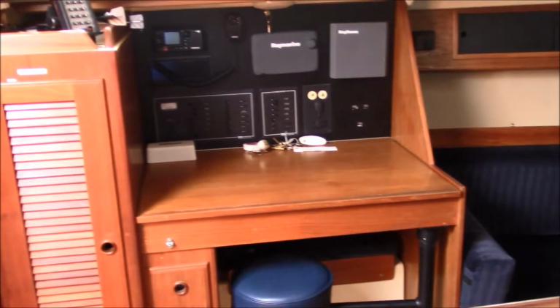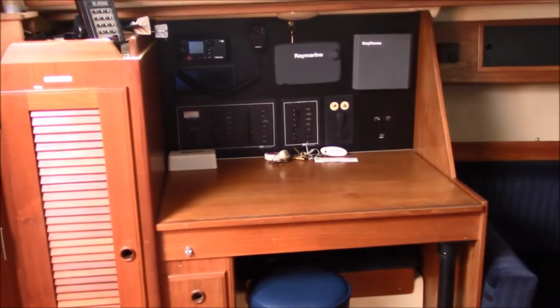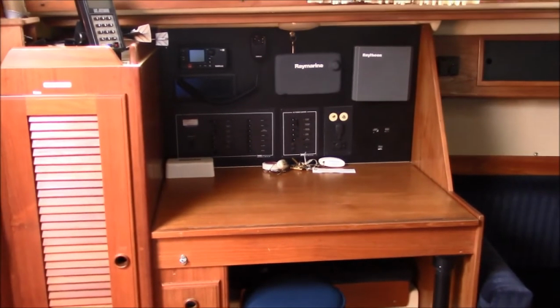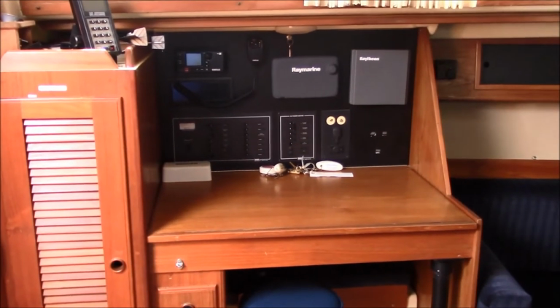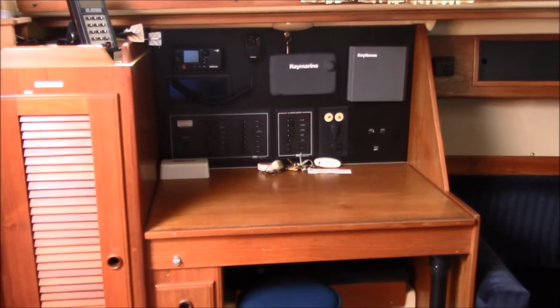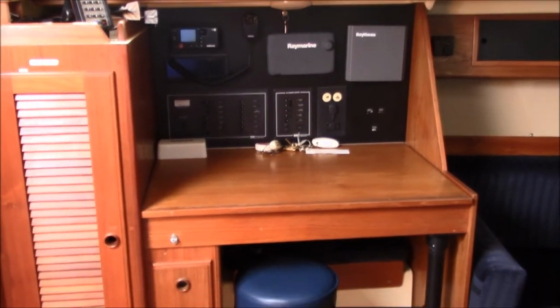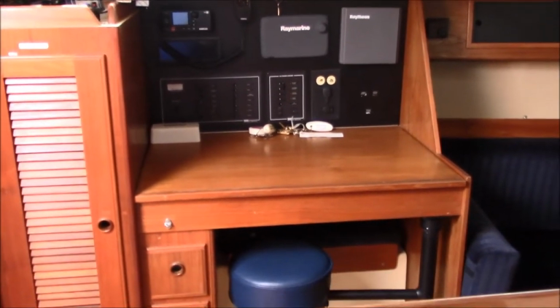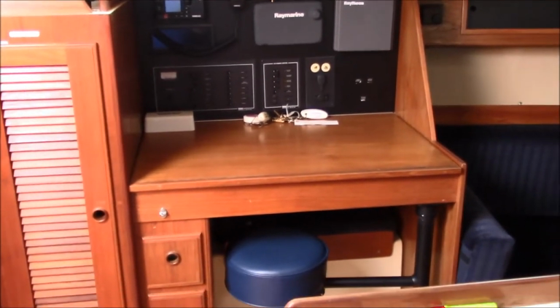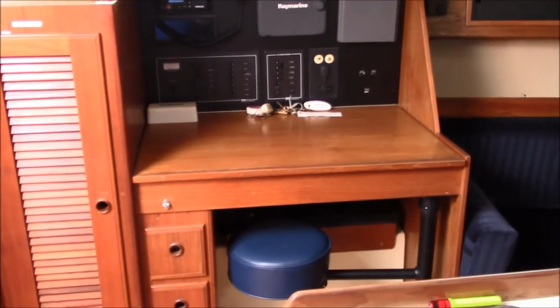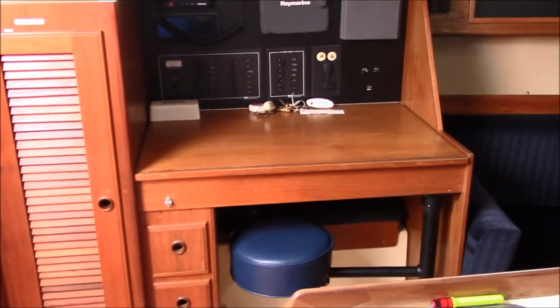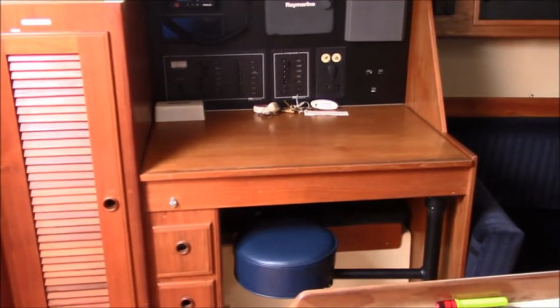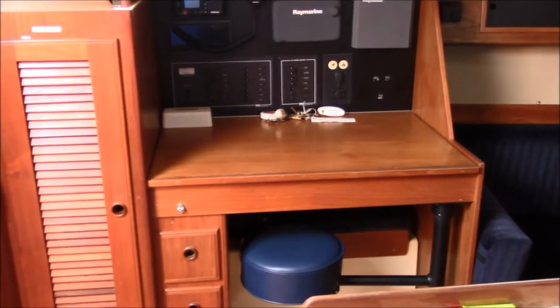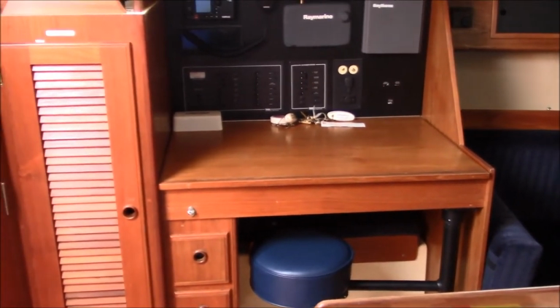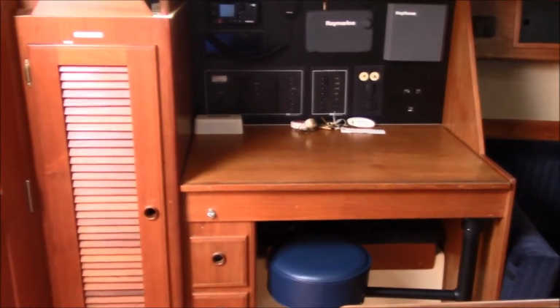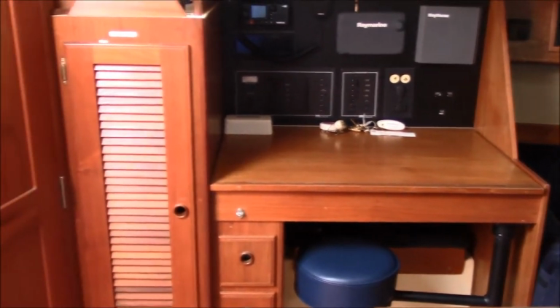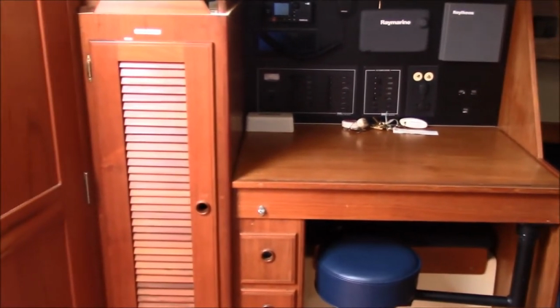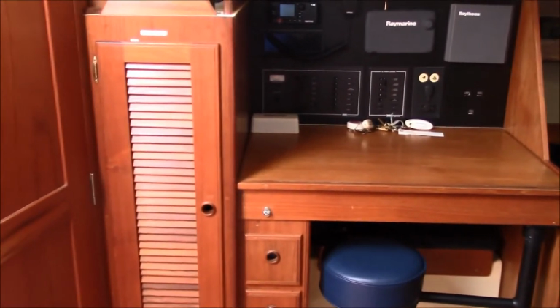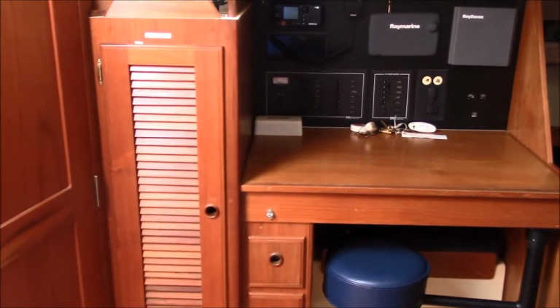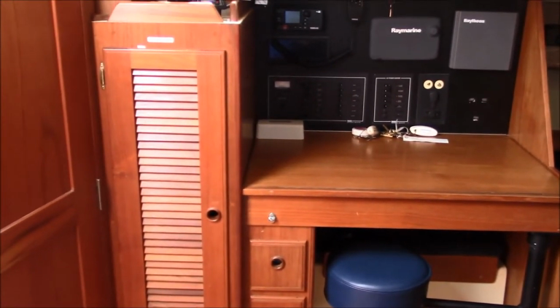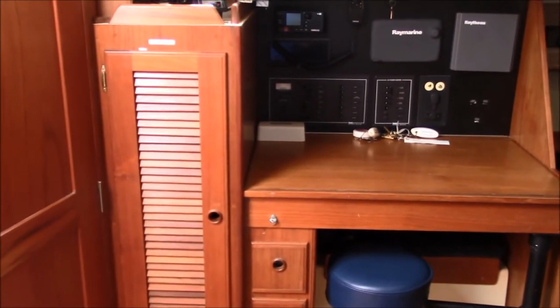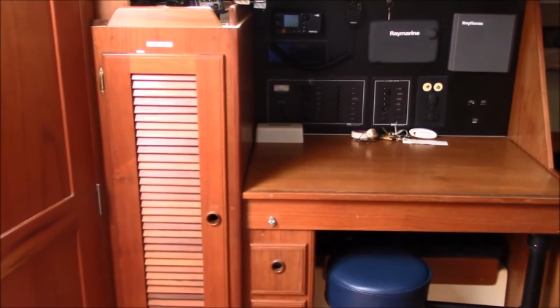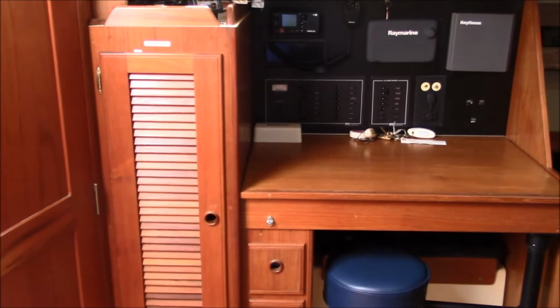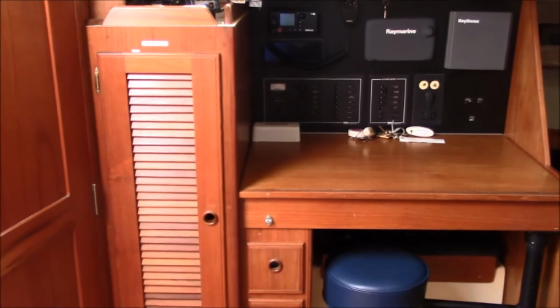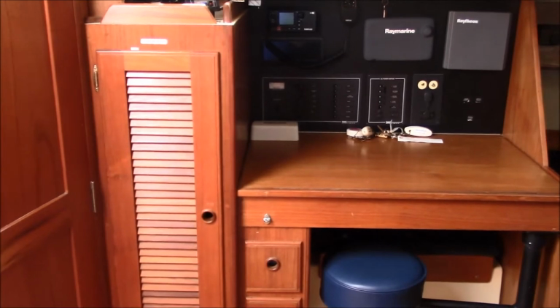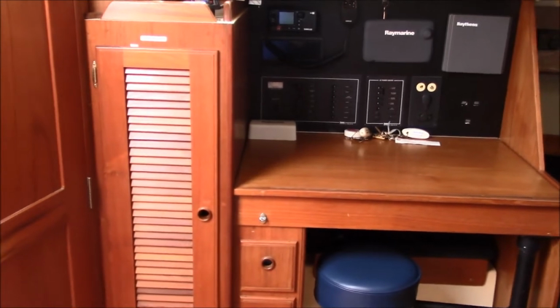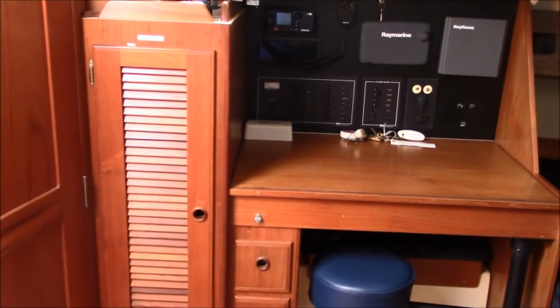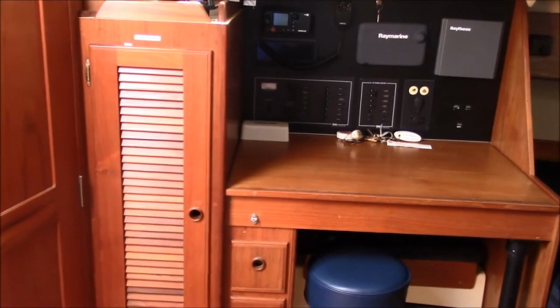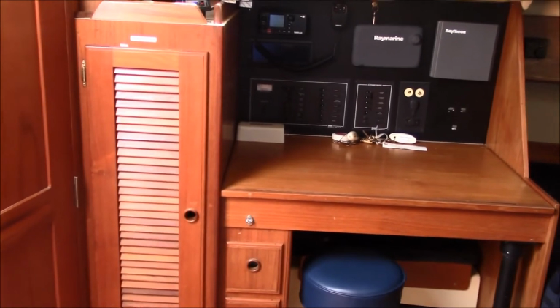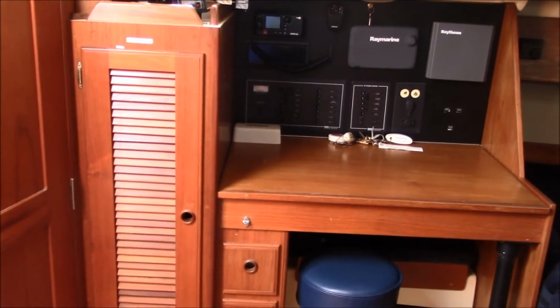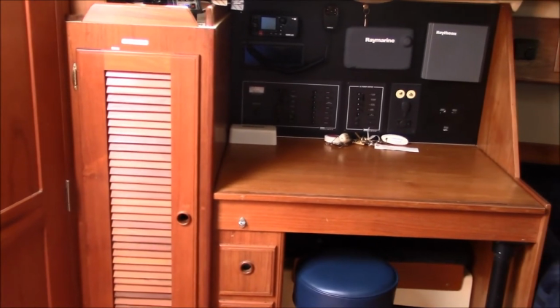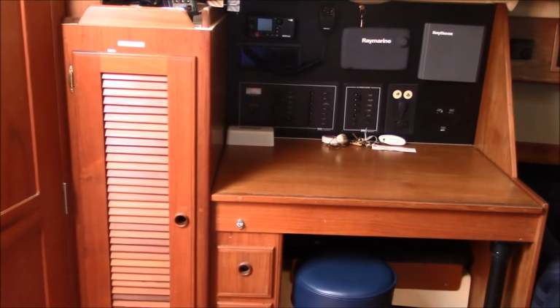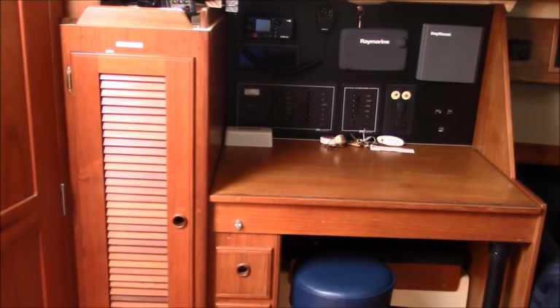Large nav station, very usable, with a nice hanging locker as you come below from the deck.